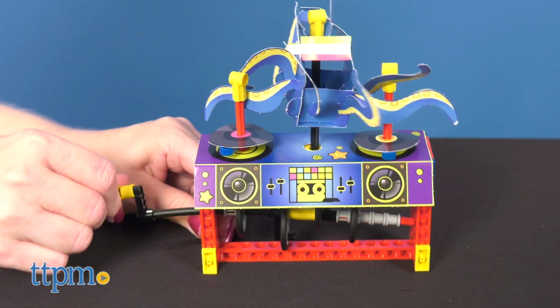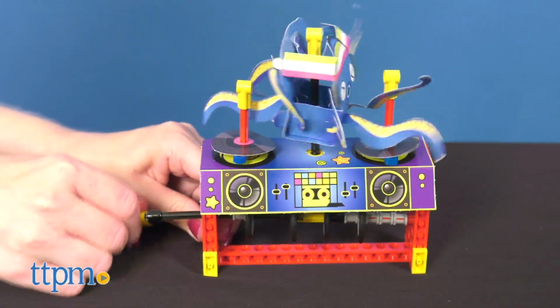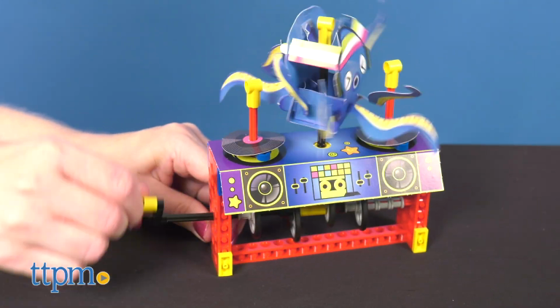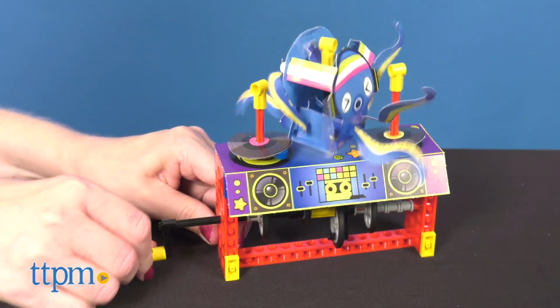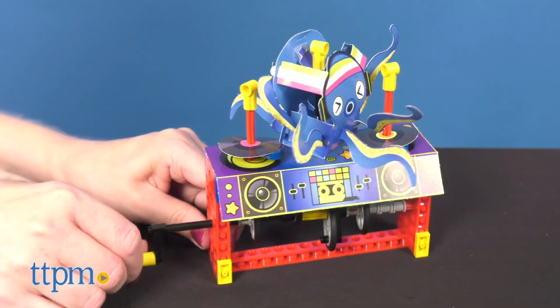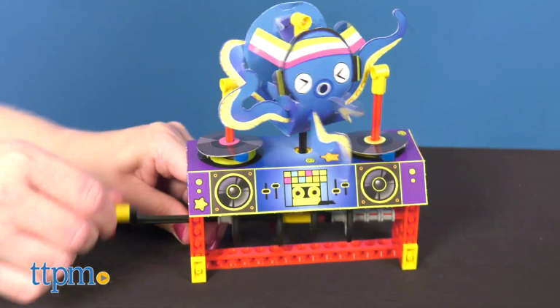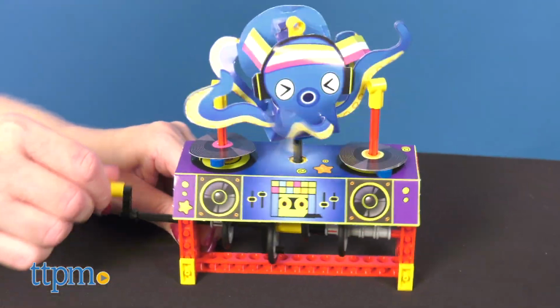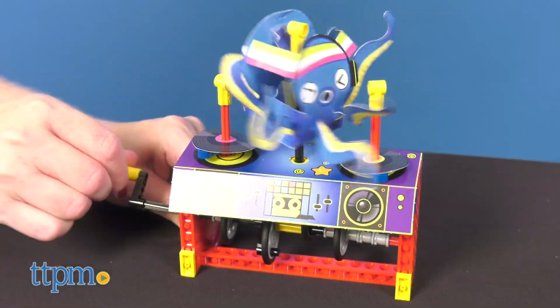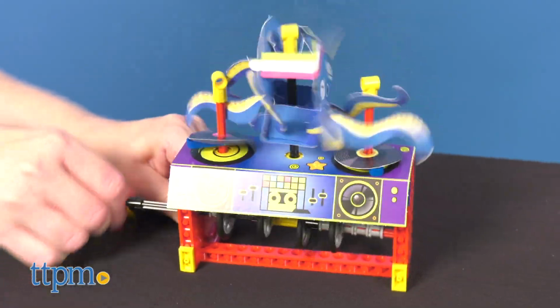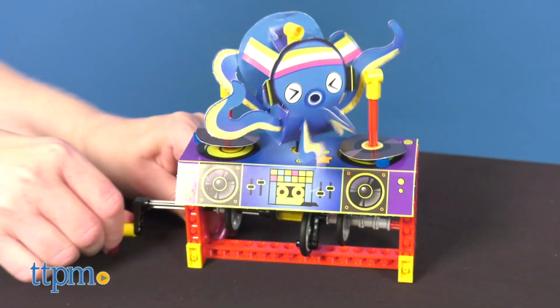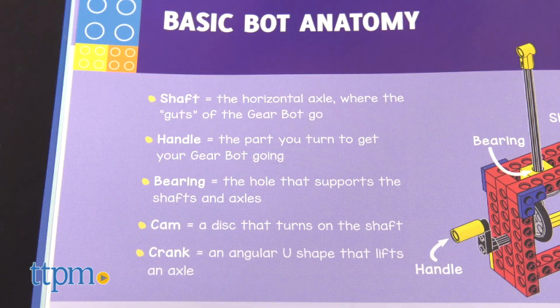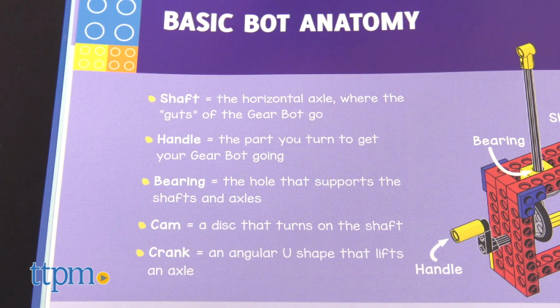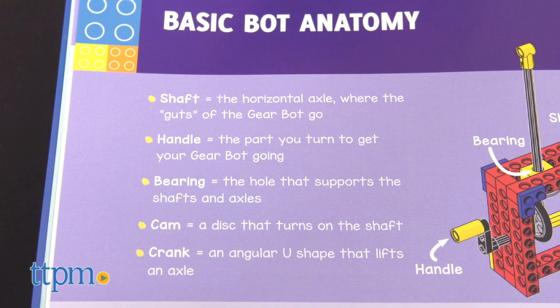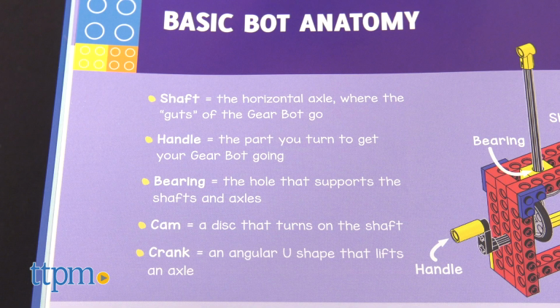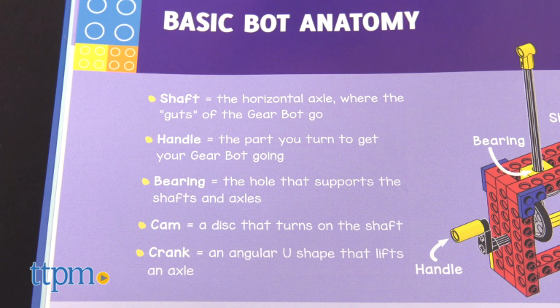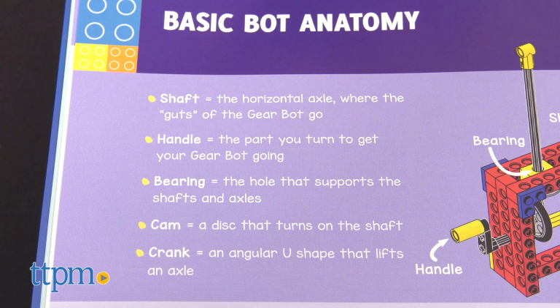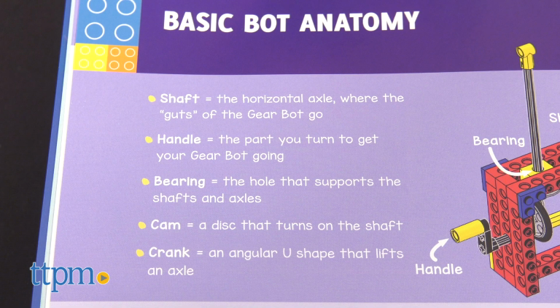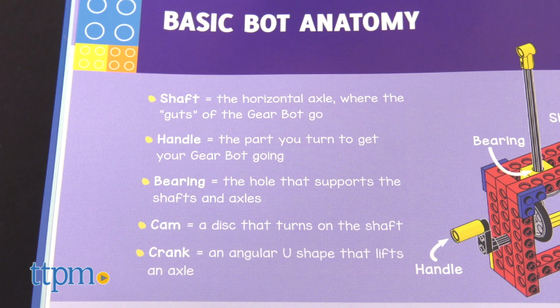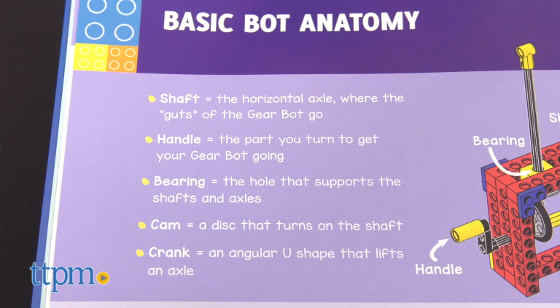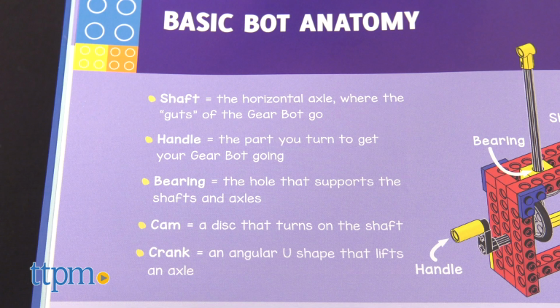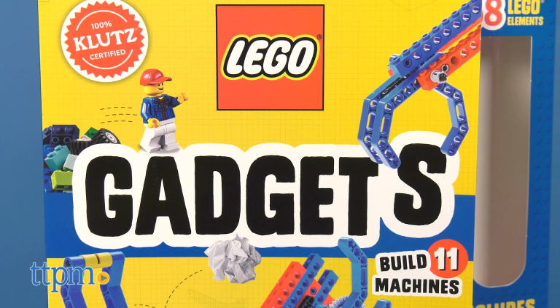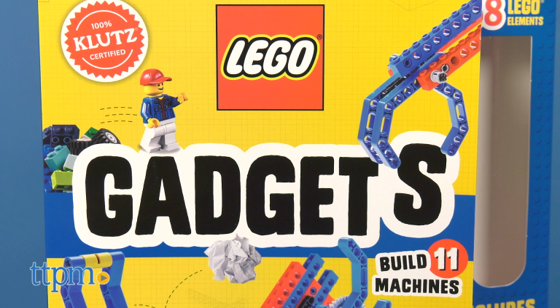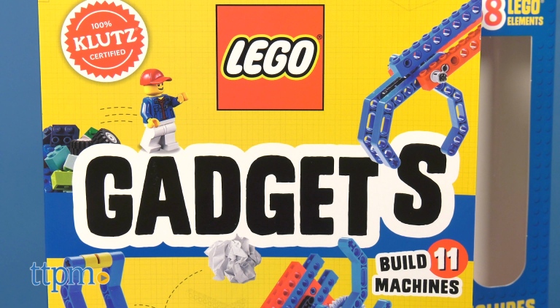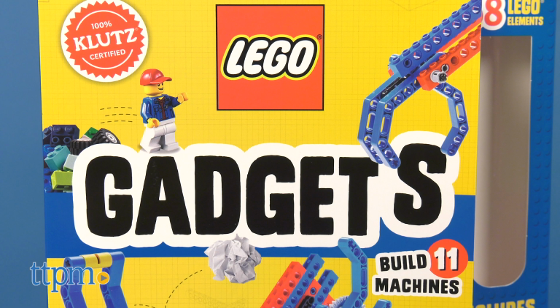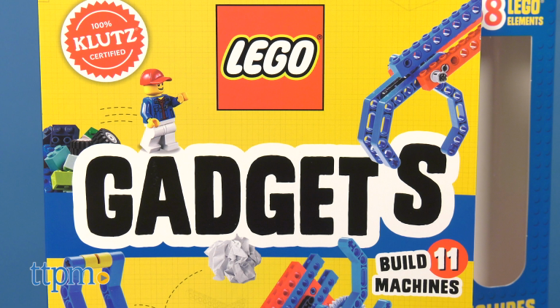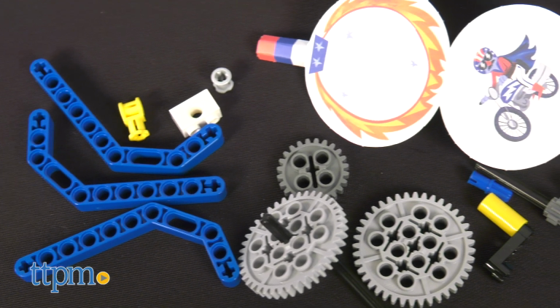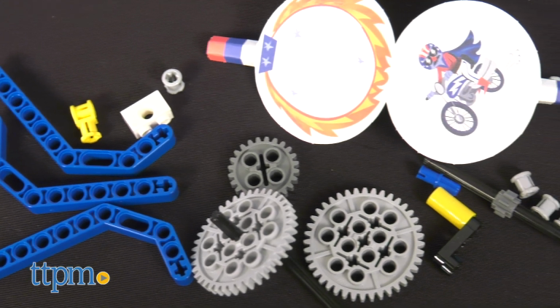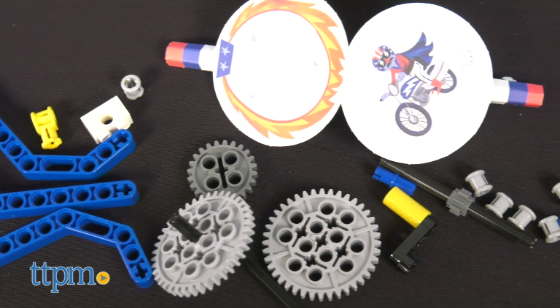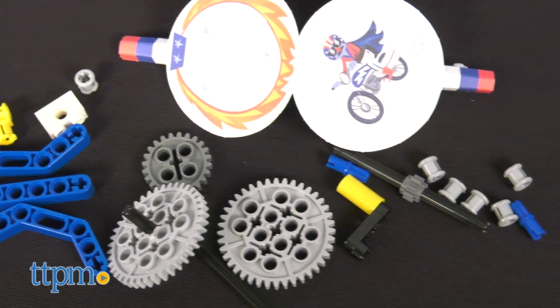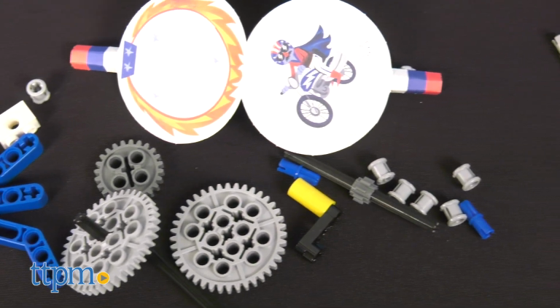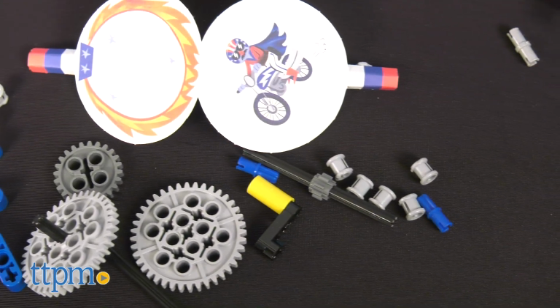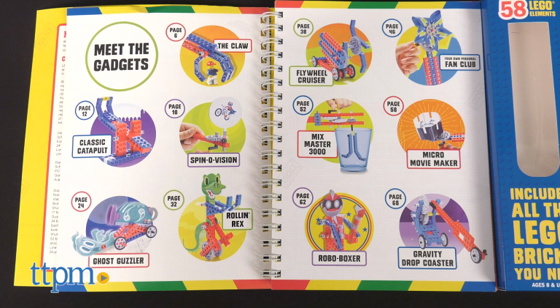To make them move, just crank the handle on the side. Through the building, kids are introduced to five basic bot and engineering elements: shaft, handle, cam, crank, and bearing.